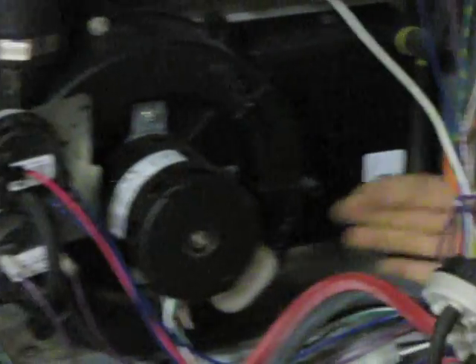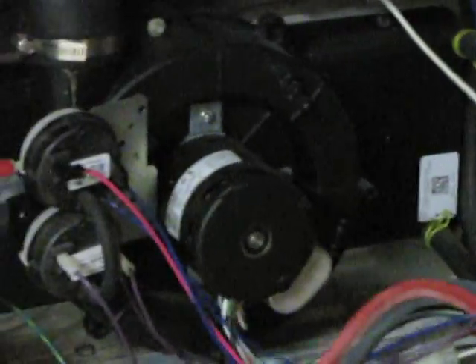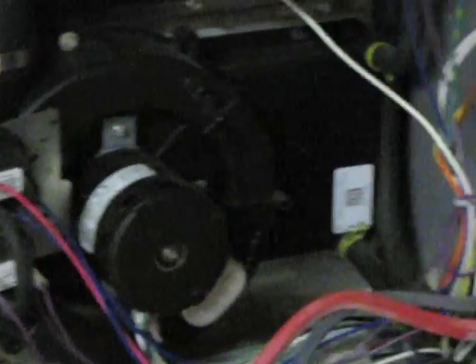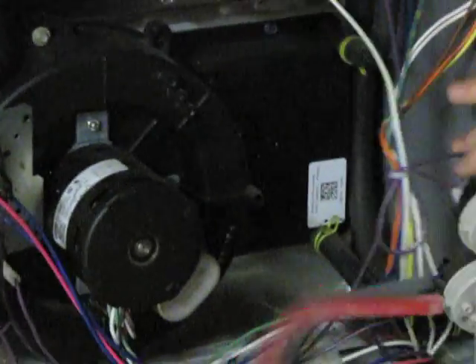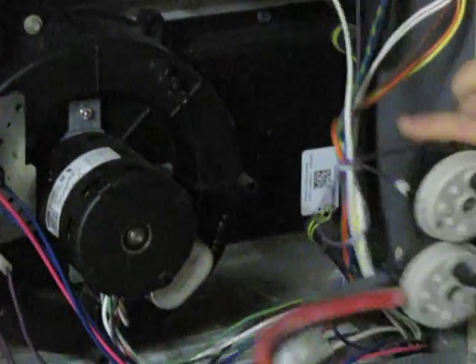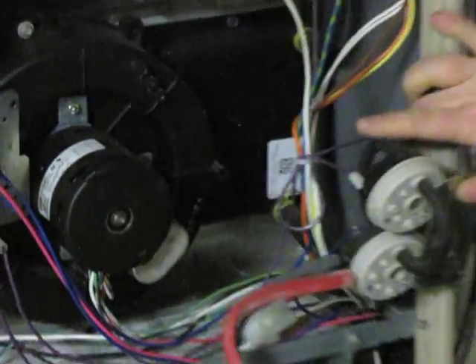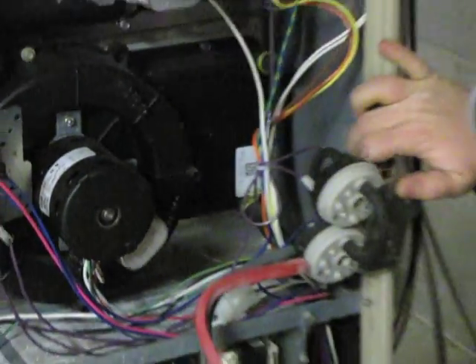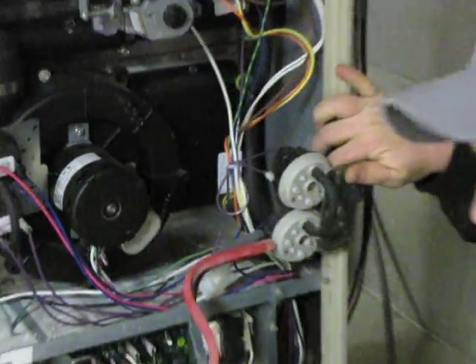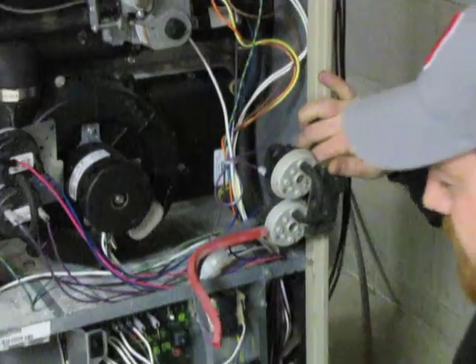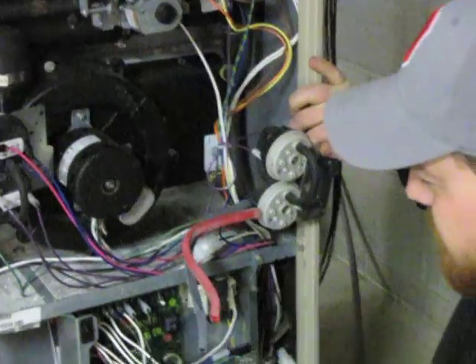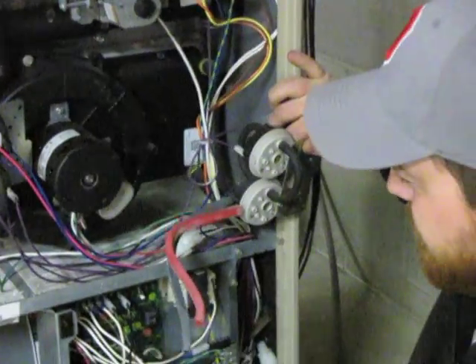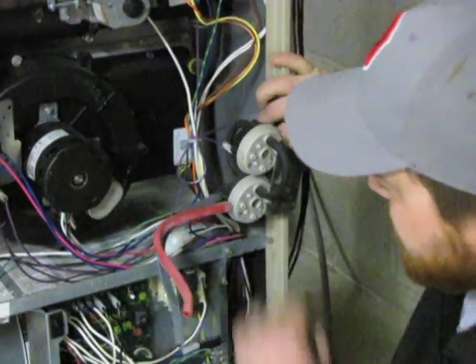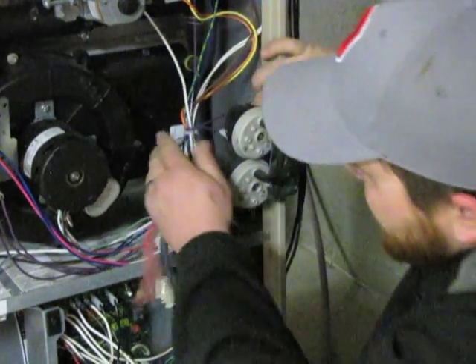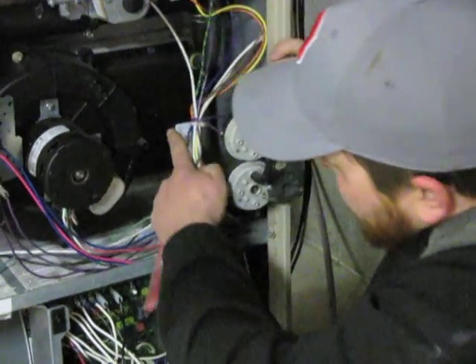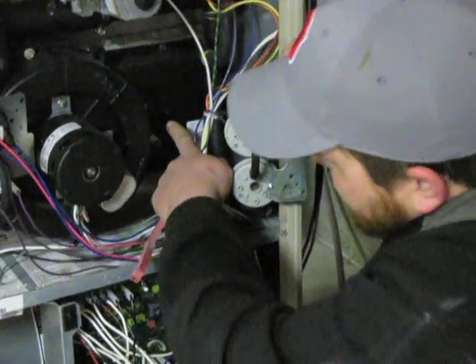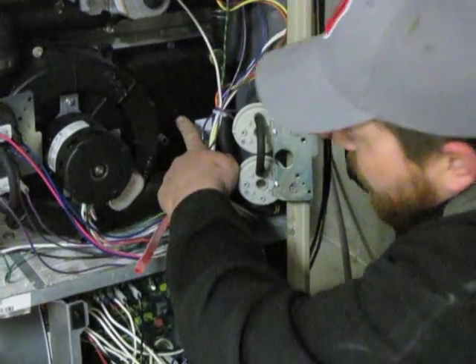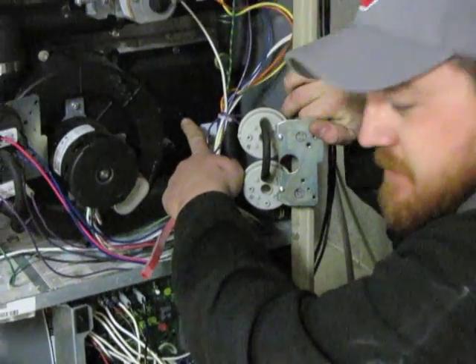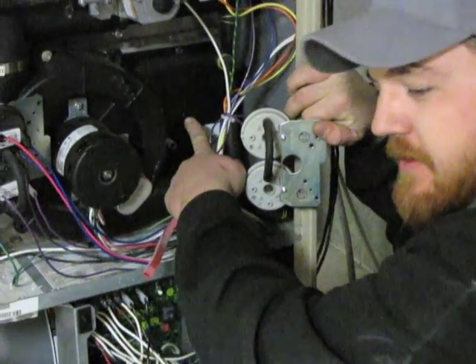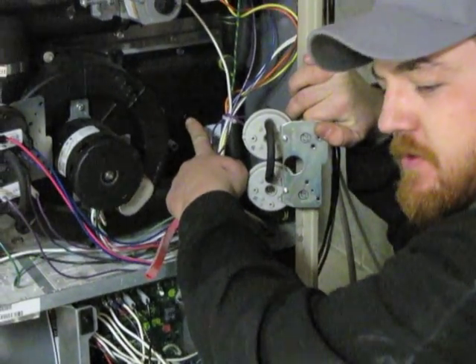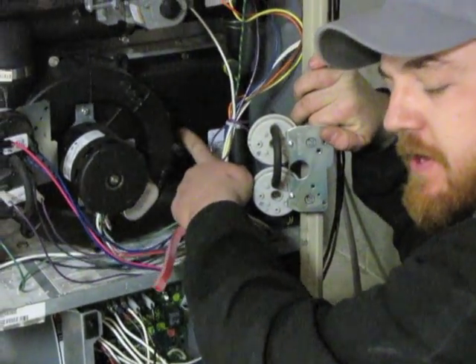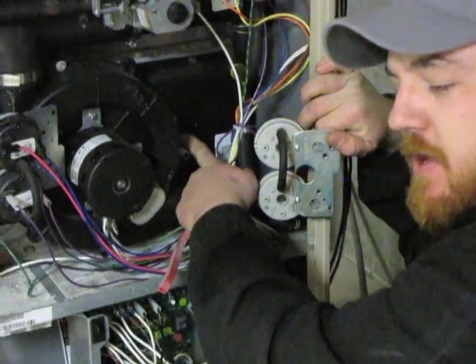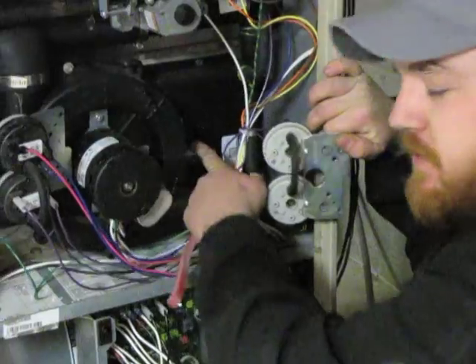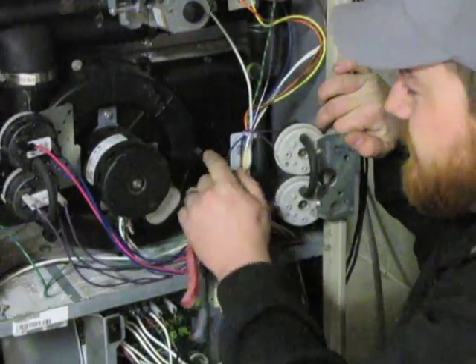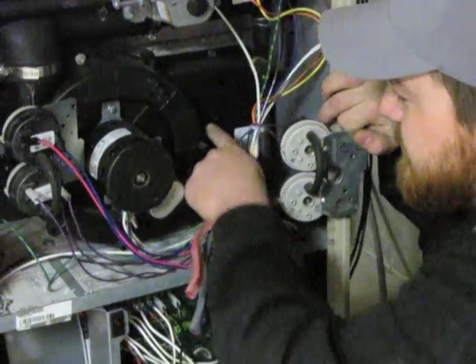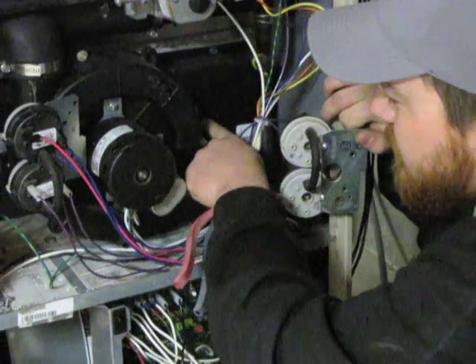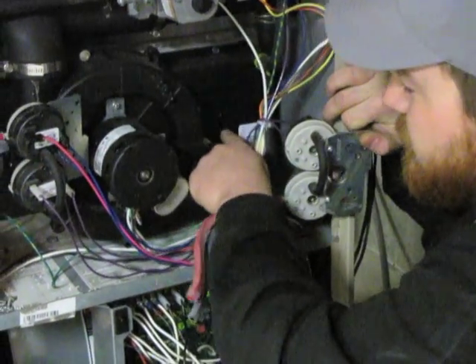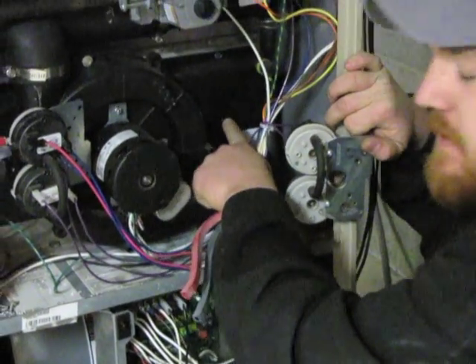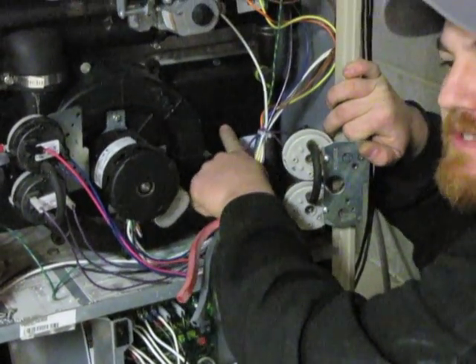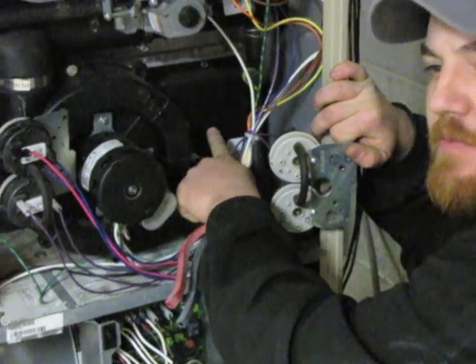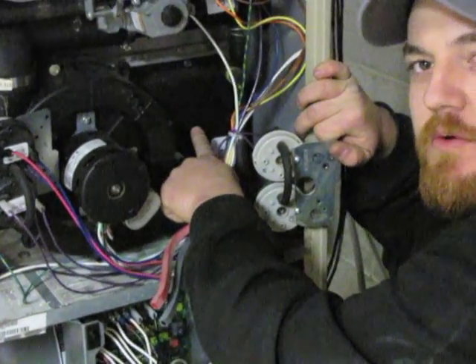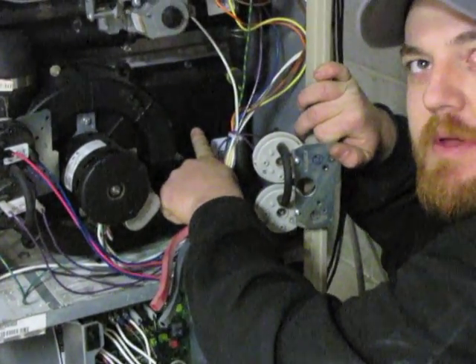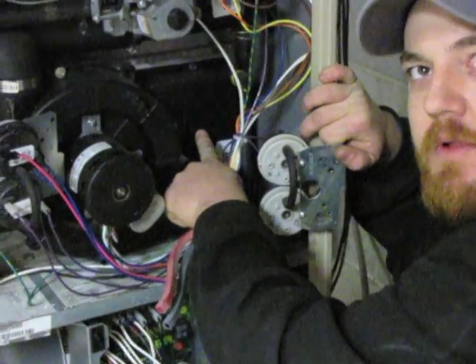The important thing you want to do when you're replacing pressure switches is clean out the ports in the back of the cold end header box with a safety pin or a paper clip.